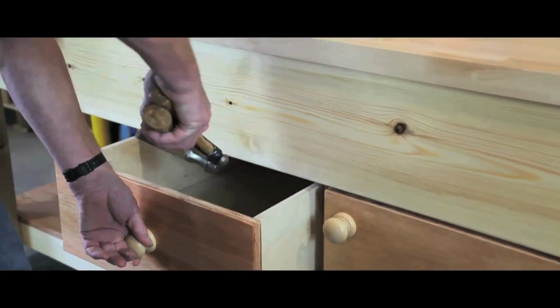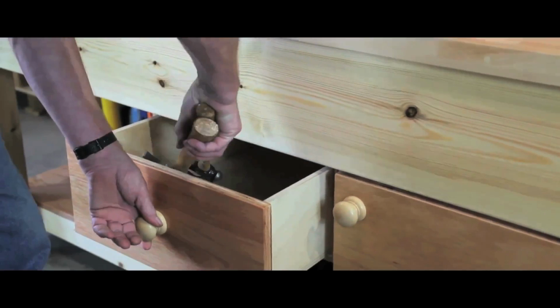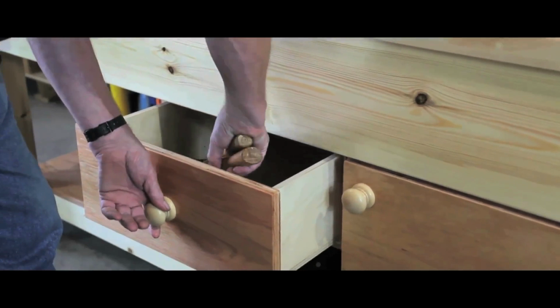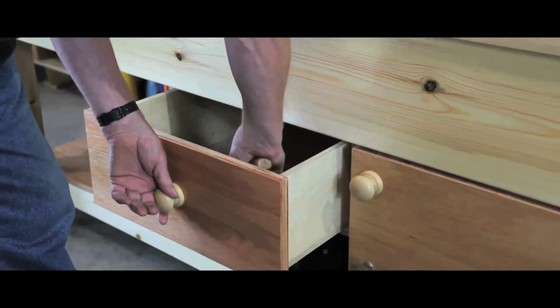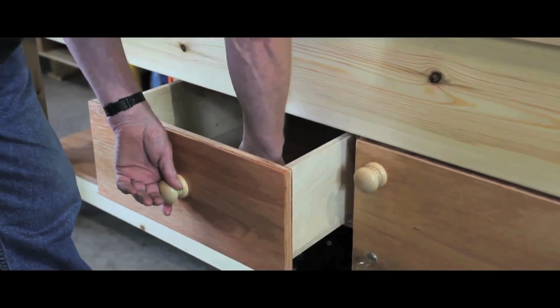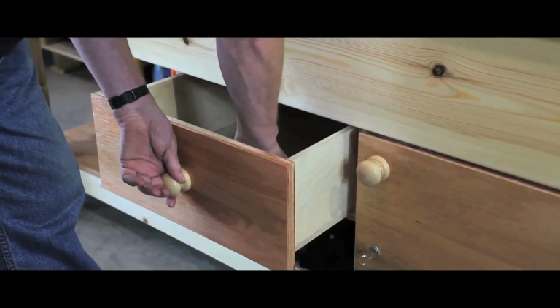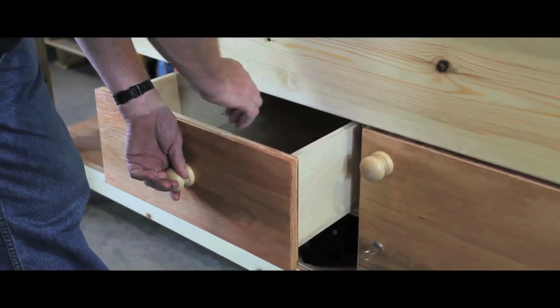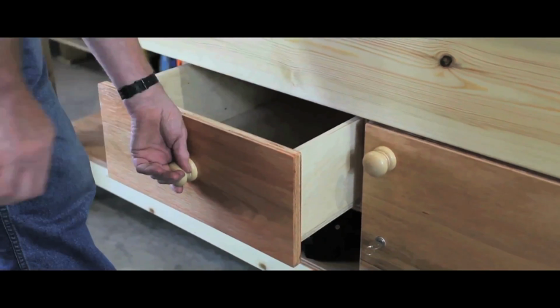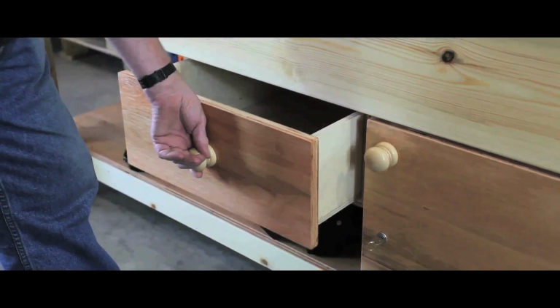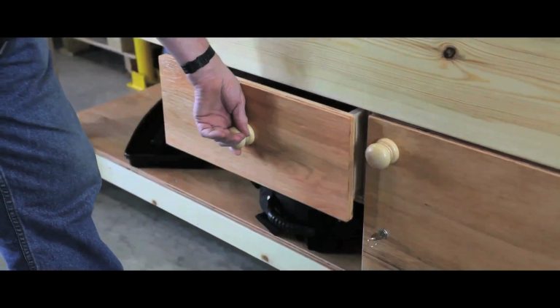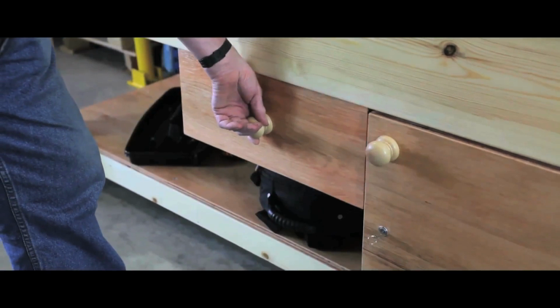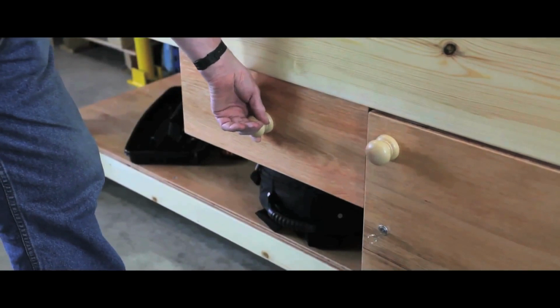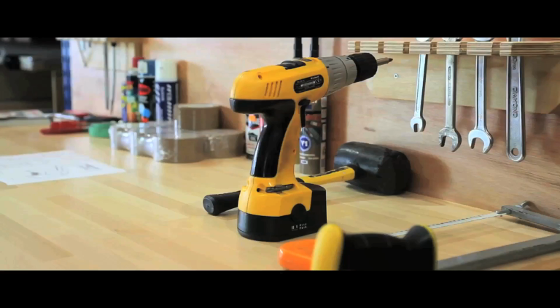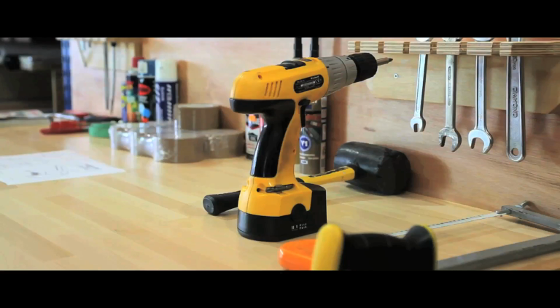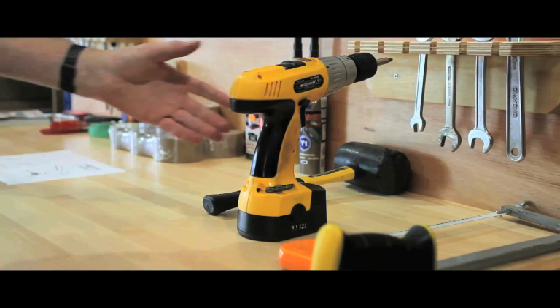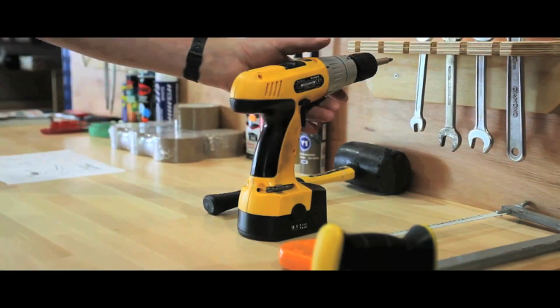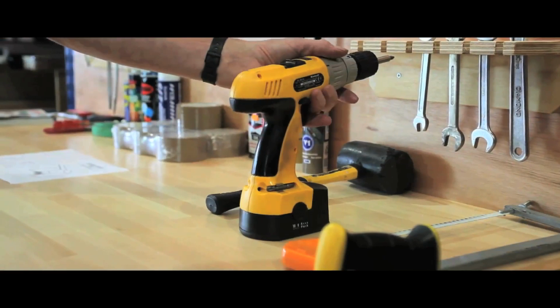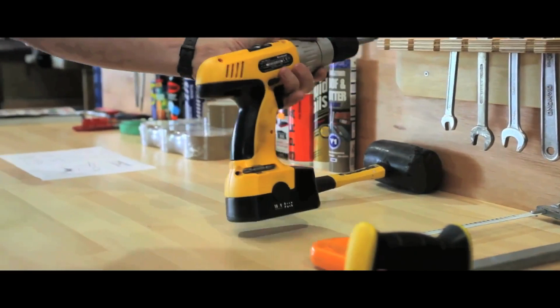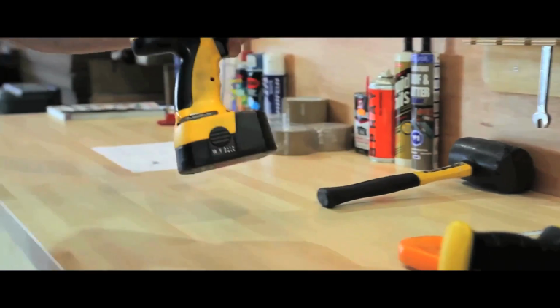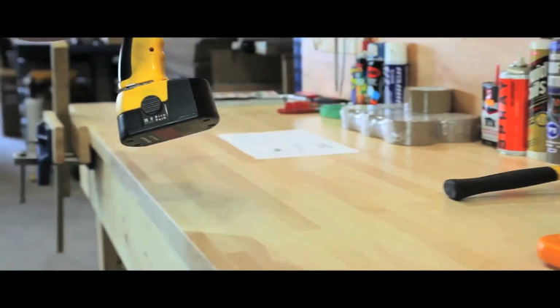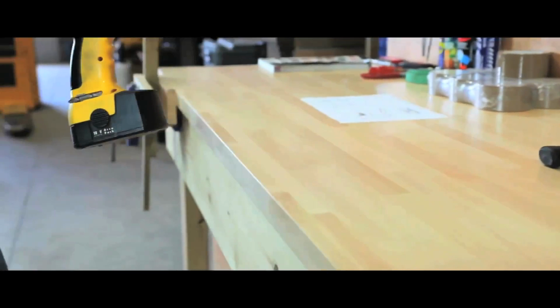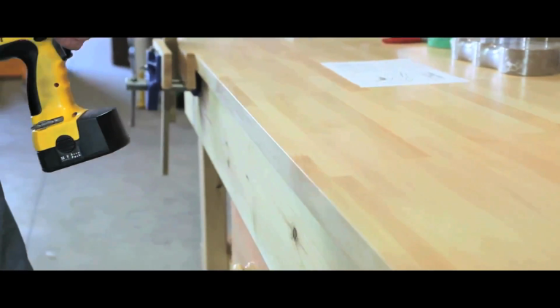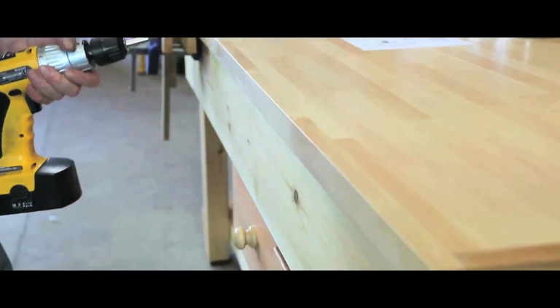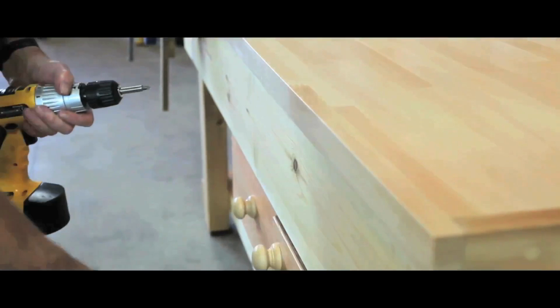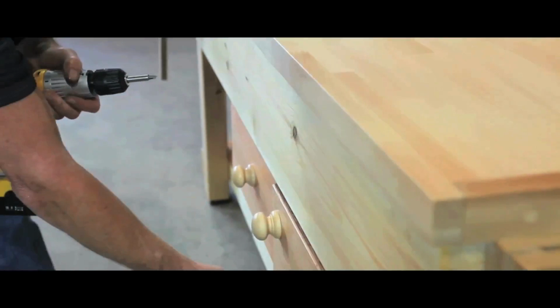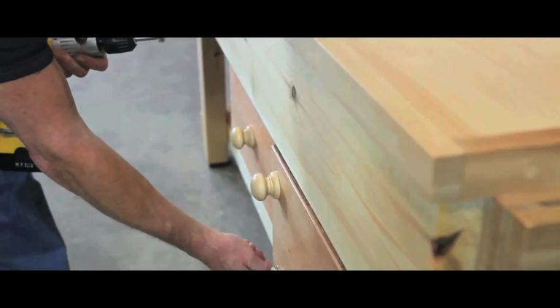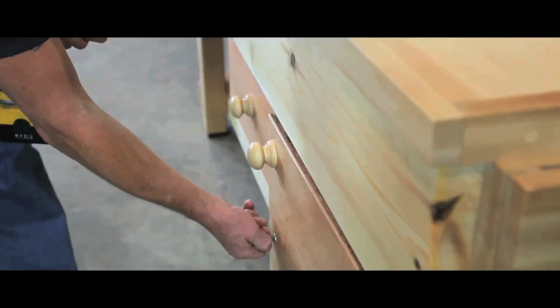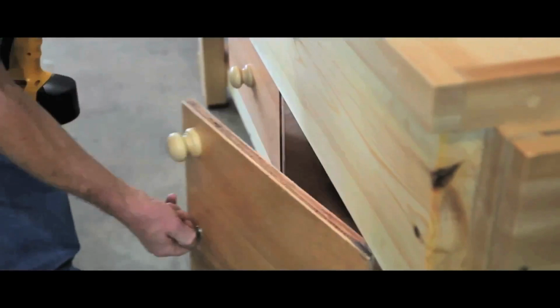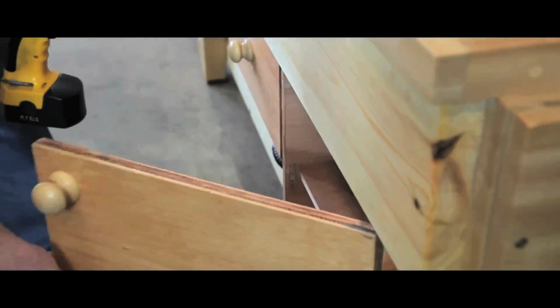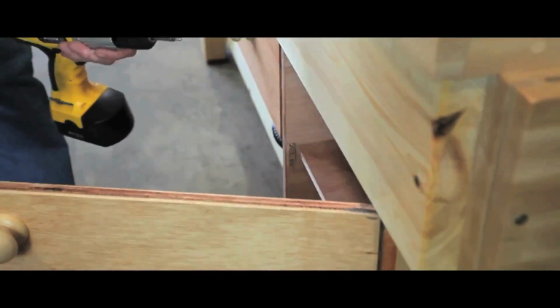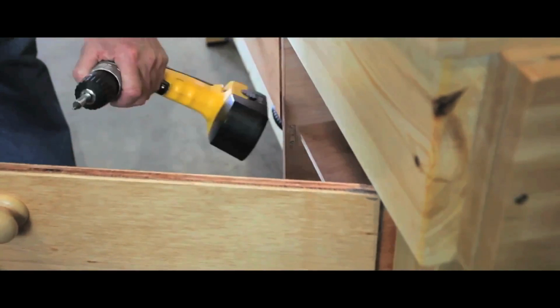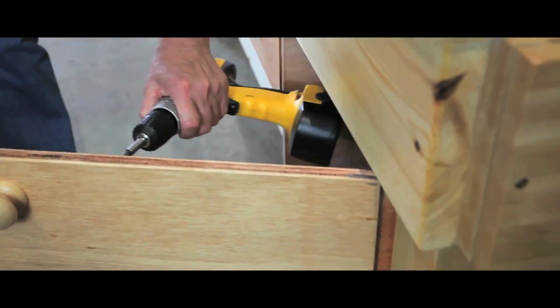A range of accessories is also available, including drawer units, cupboards, tool racks, saw racks, record vices, plane stops and back panels.